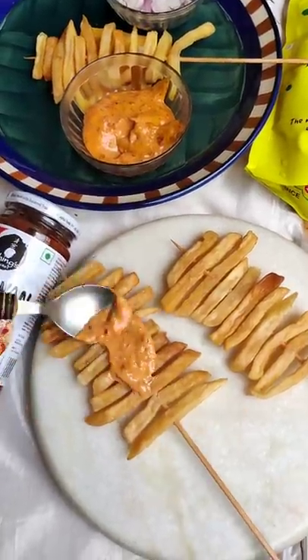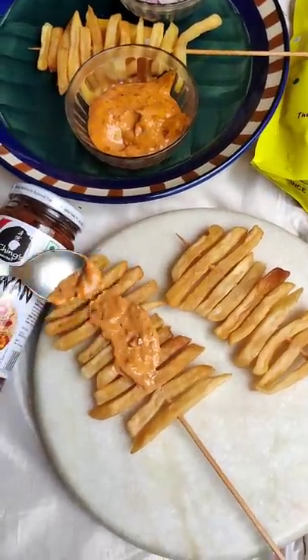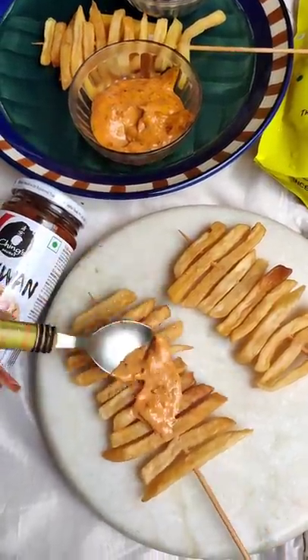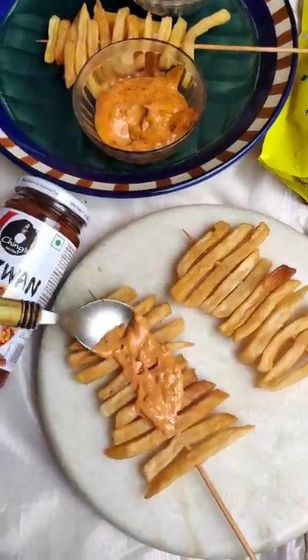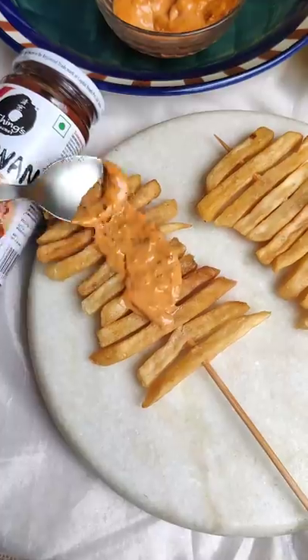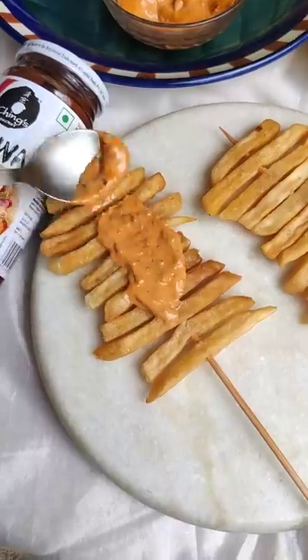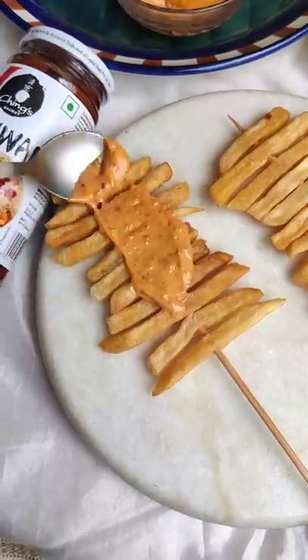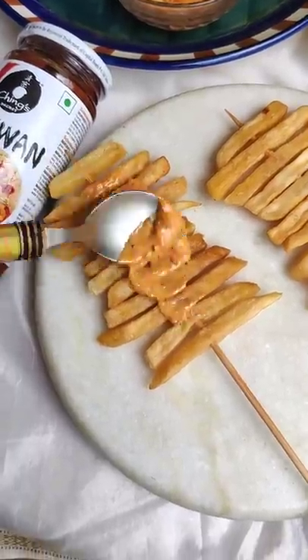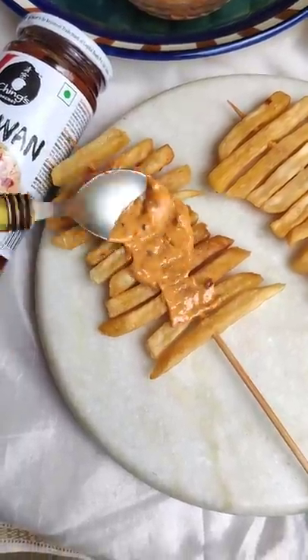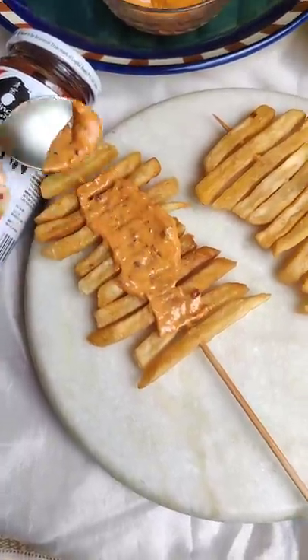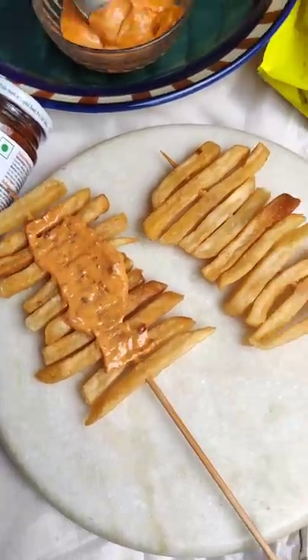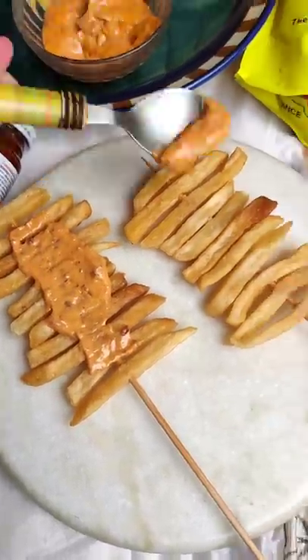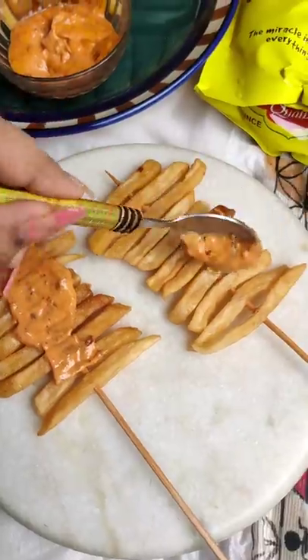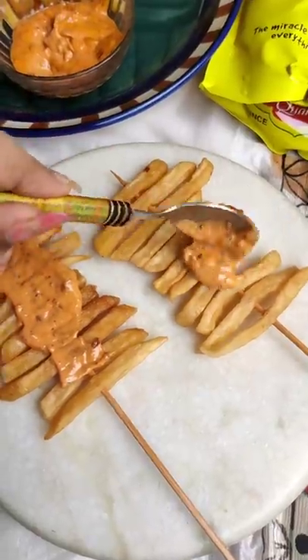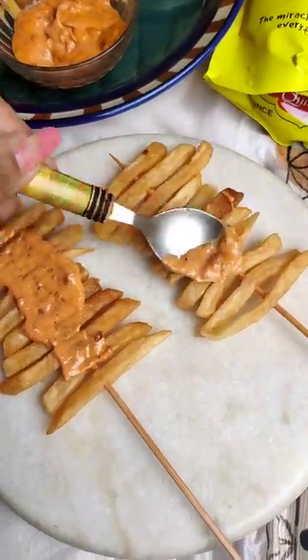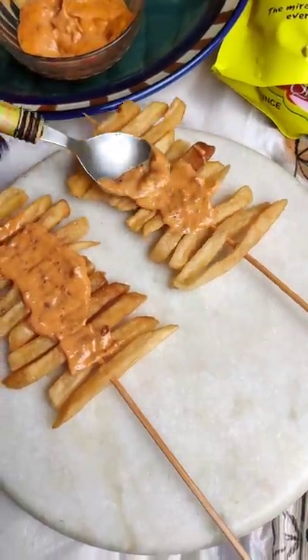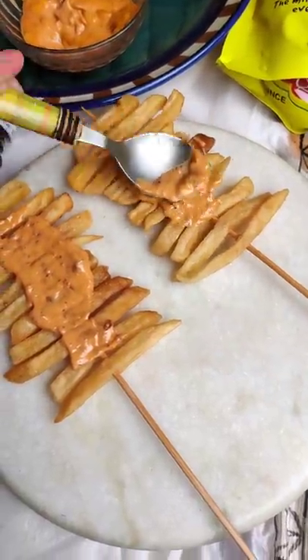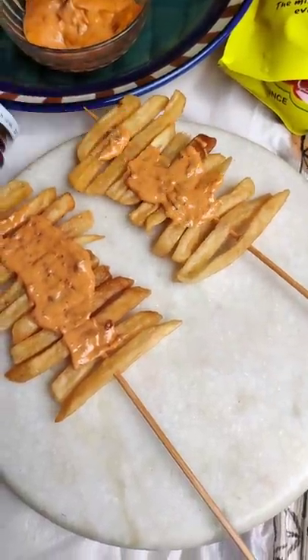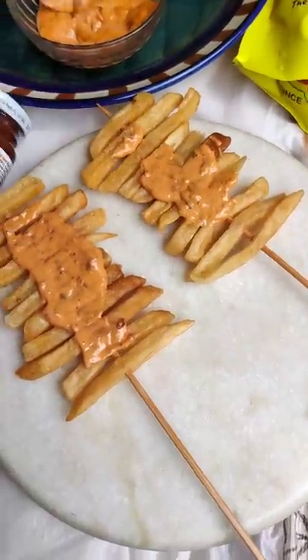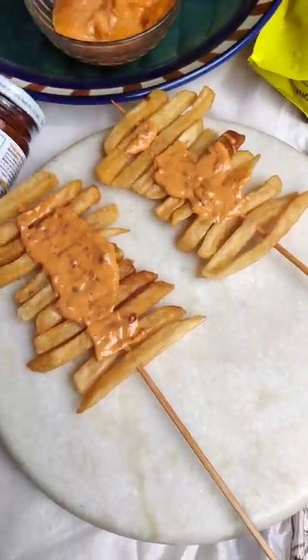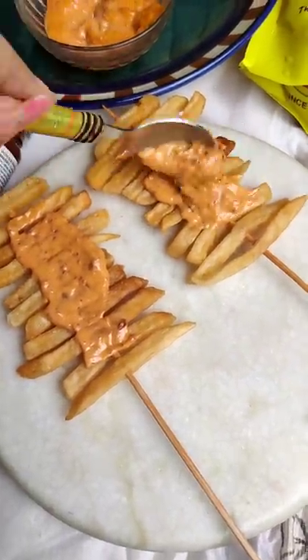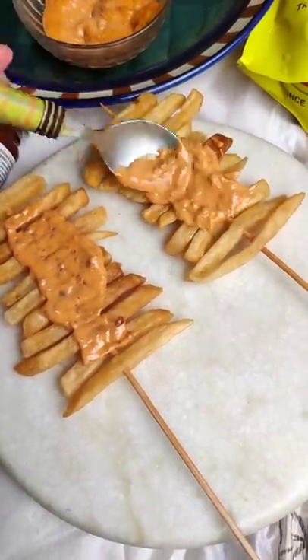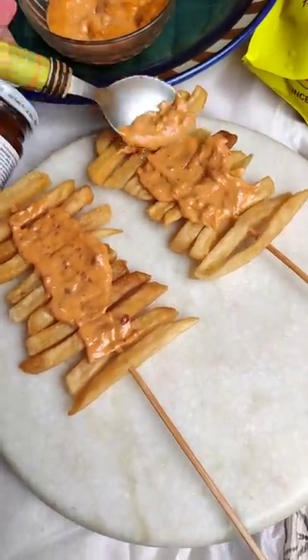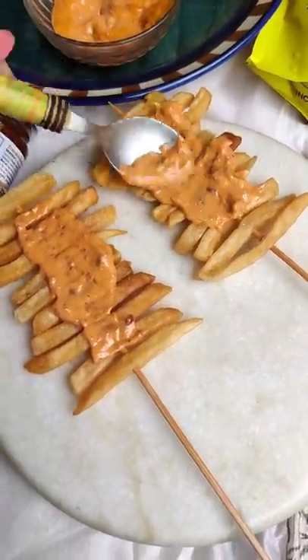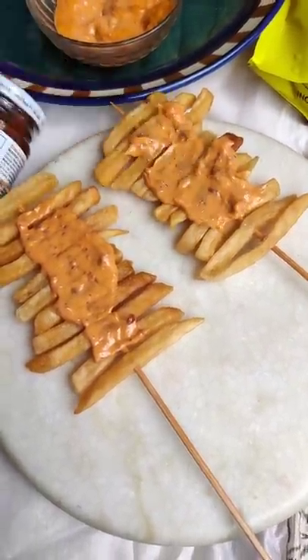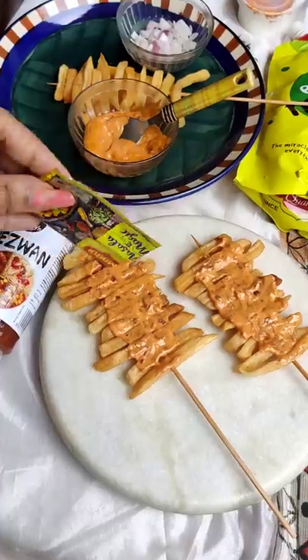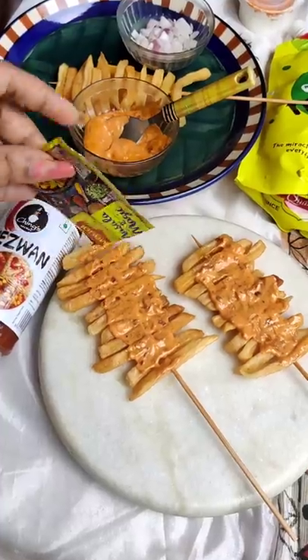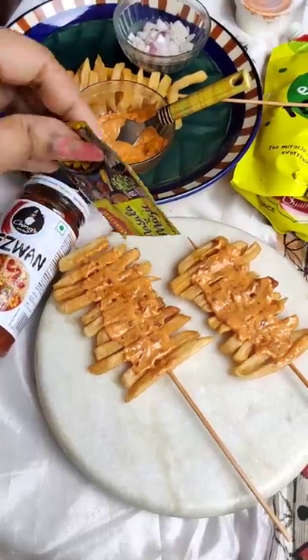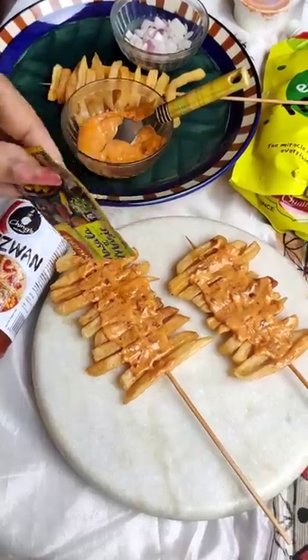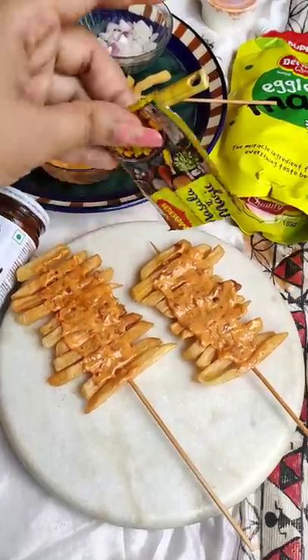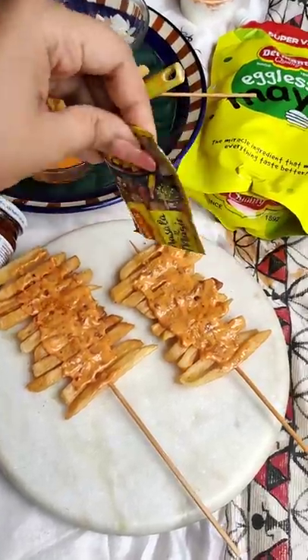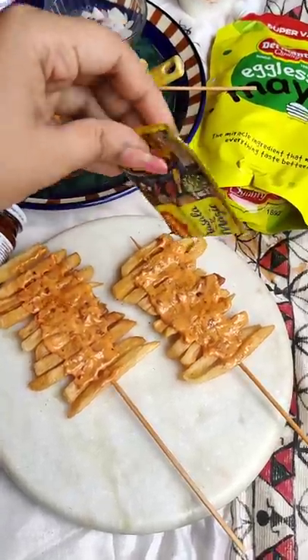I took fries and attached them on a stick. Then I put tandoori sauce, a little Maggi masala, chili flakes, oregano. A little veggies — whatever you like, you can get creative.